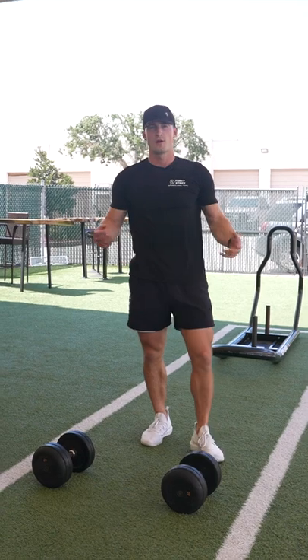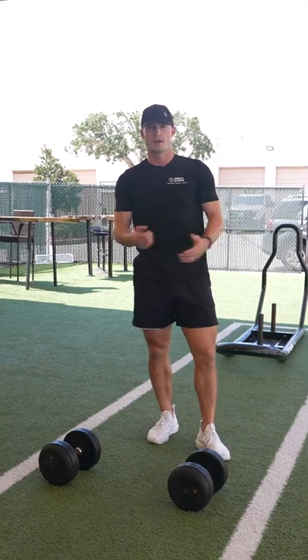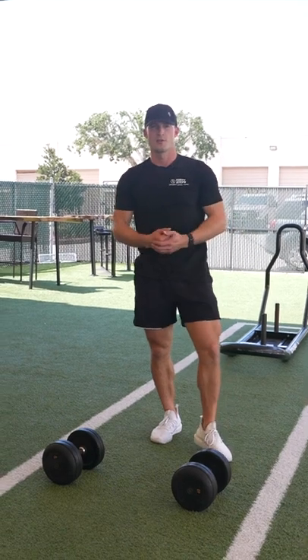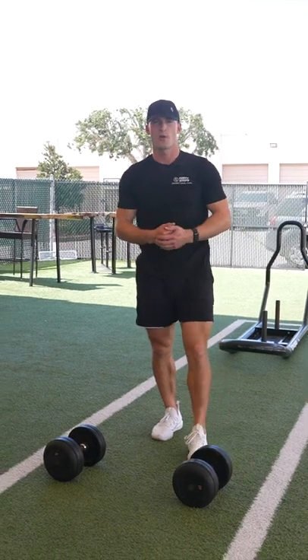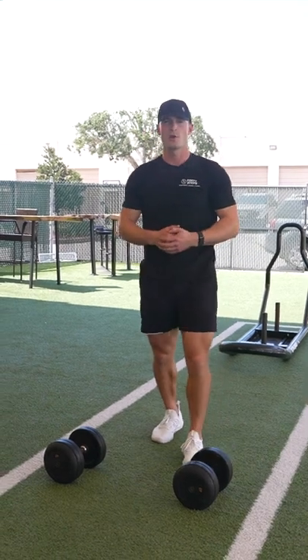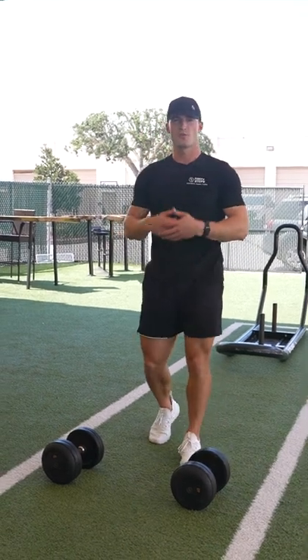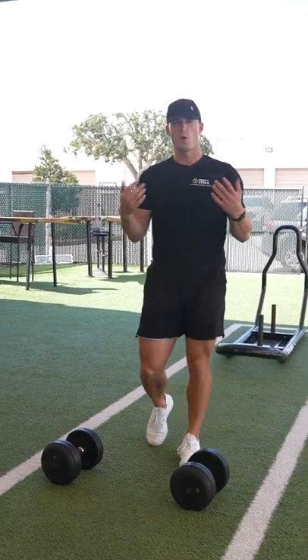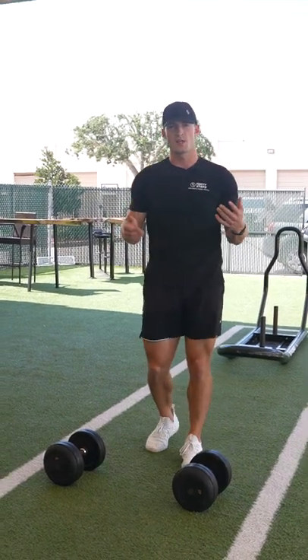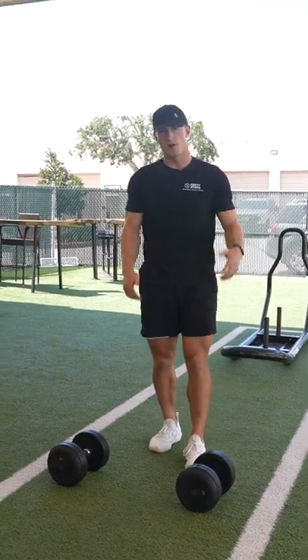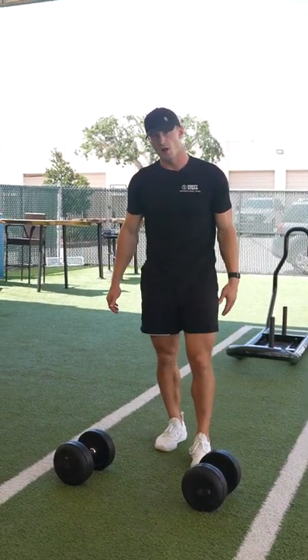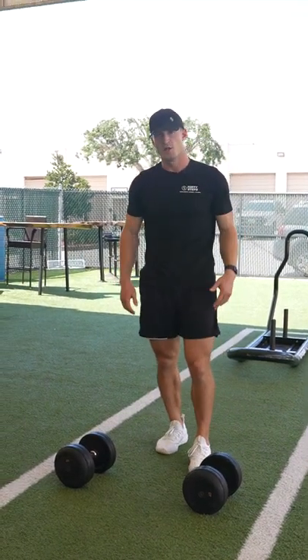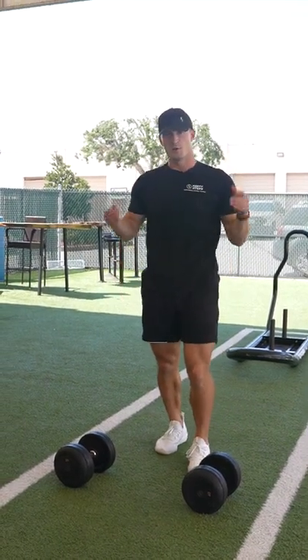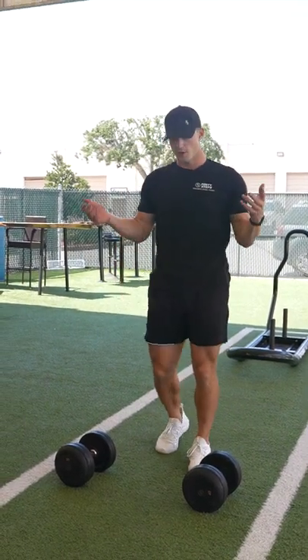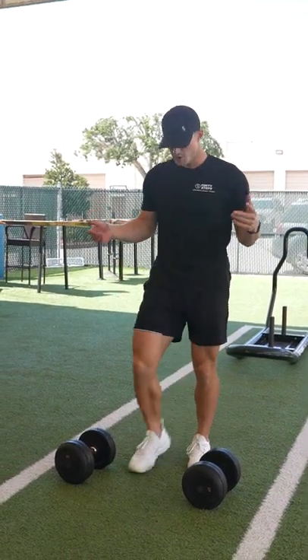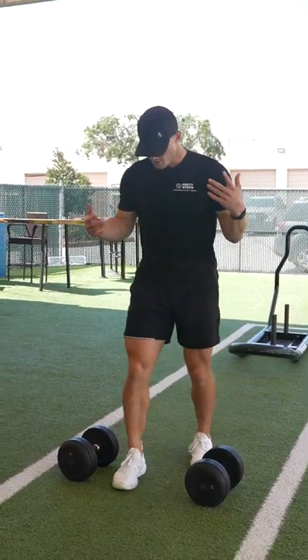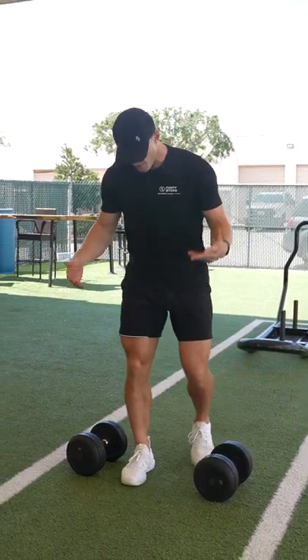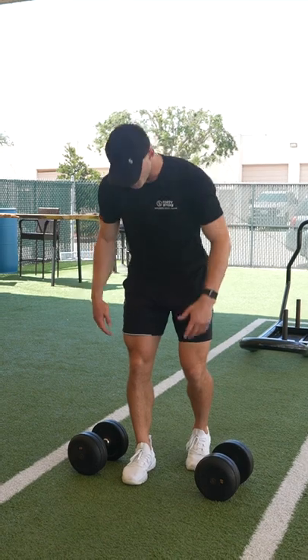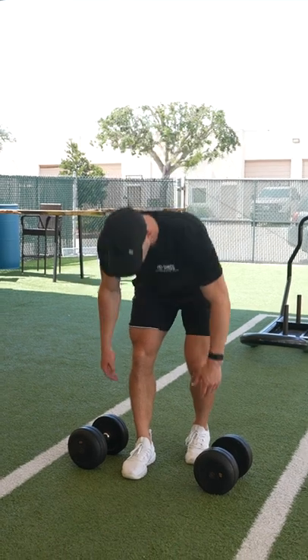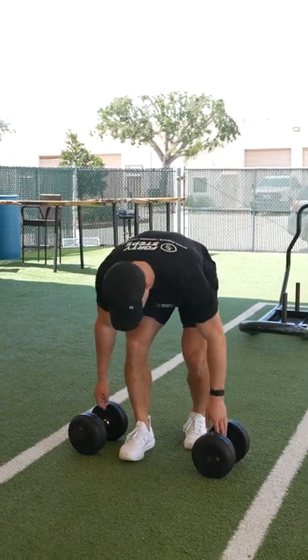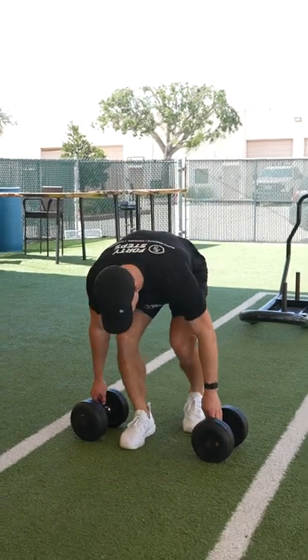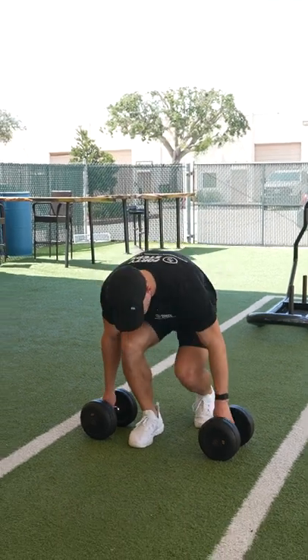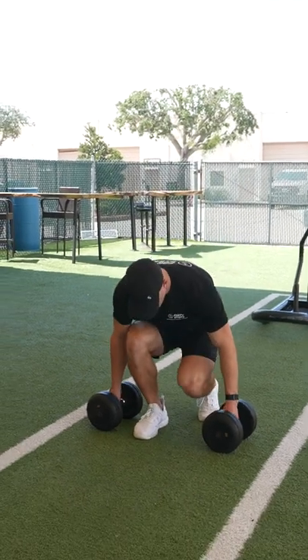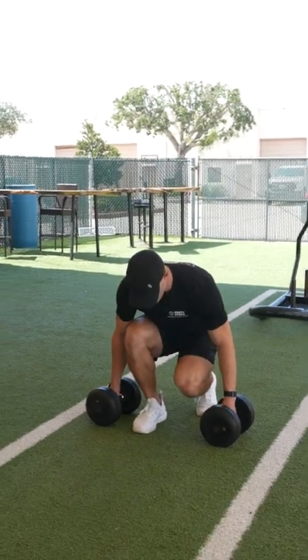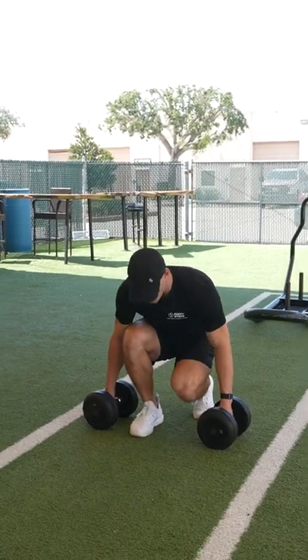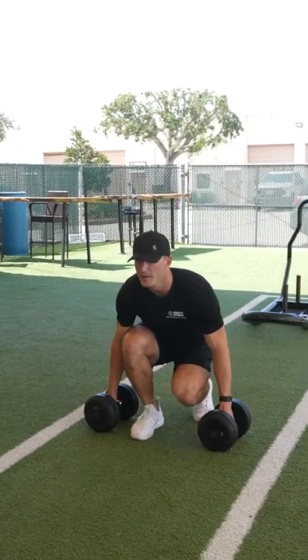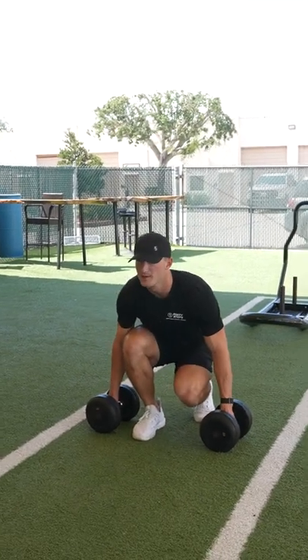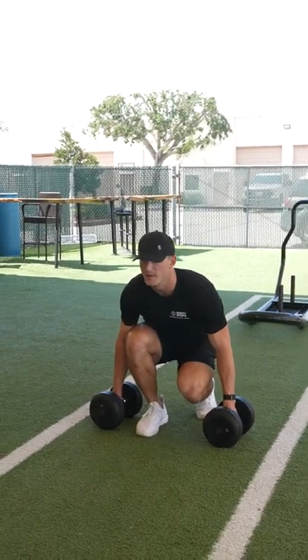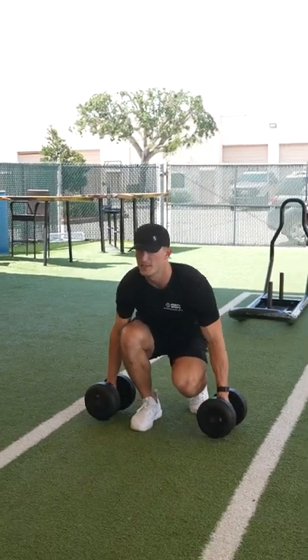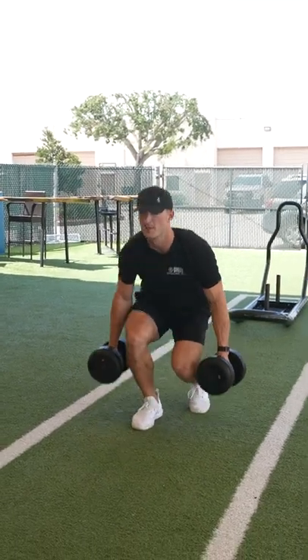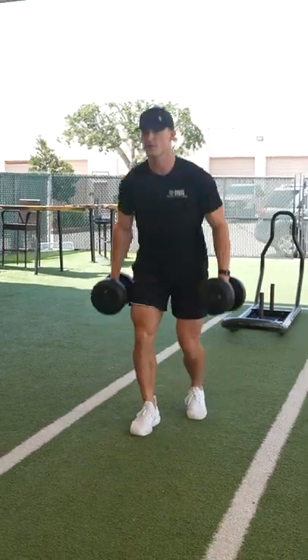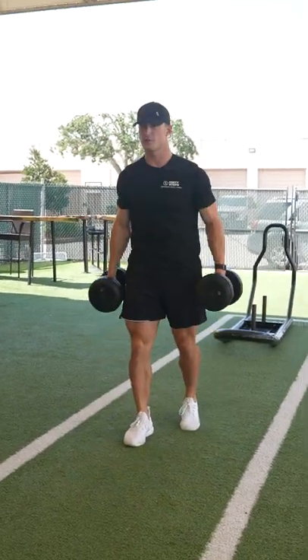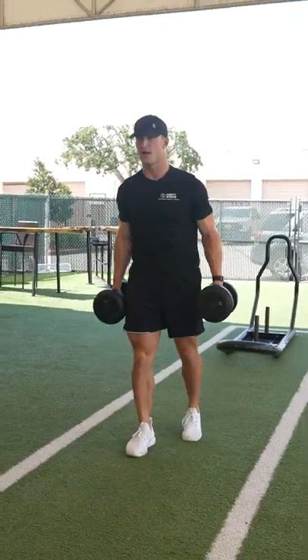Alright guys, so right now we're going over the walking dumbbell lunge. What we're gonna want to do is find two dumbbells and pick them up like this, looking straight ahead.